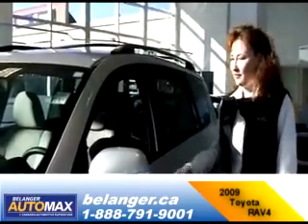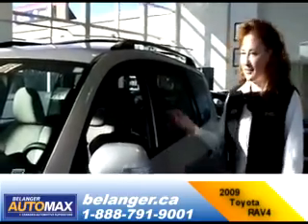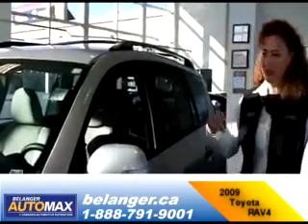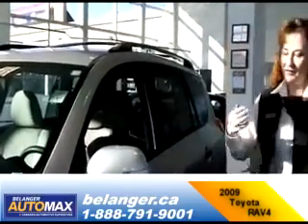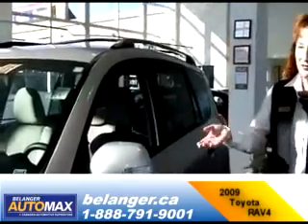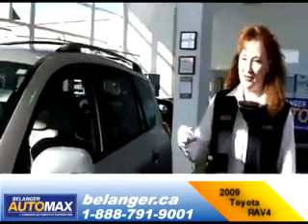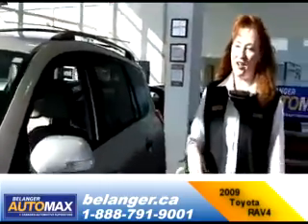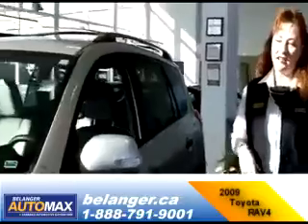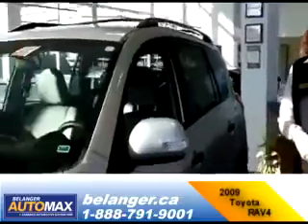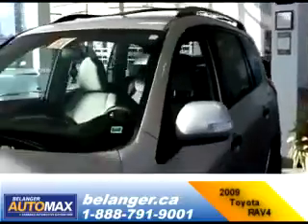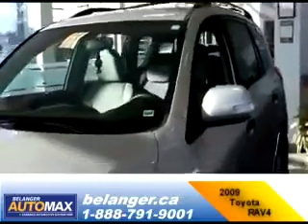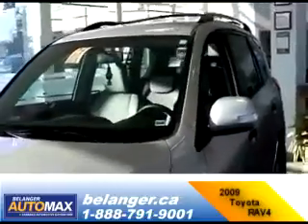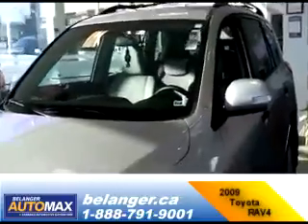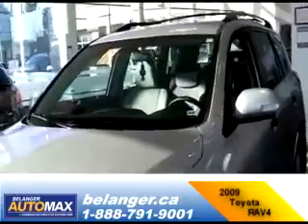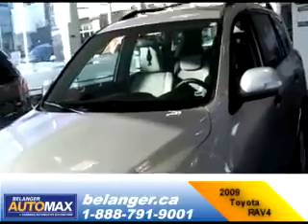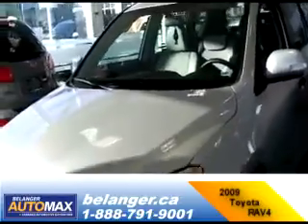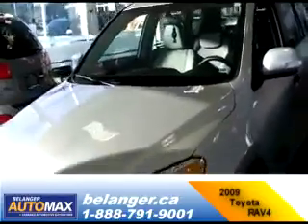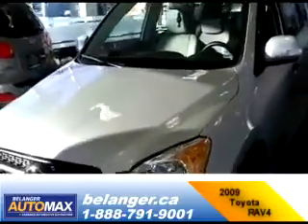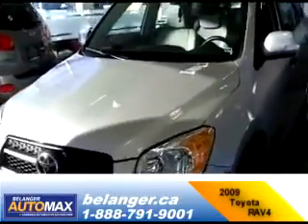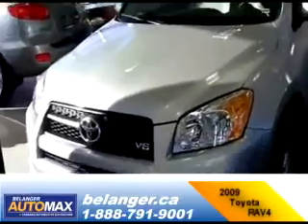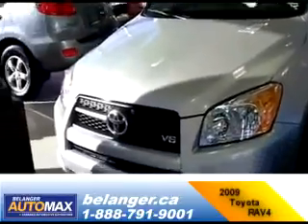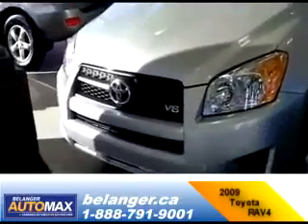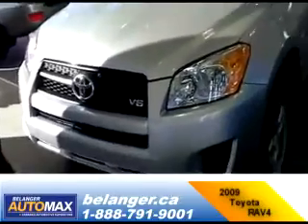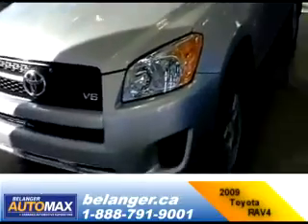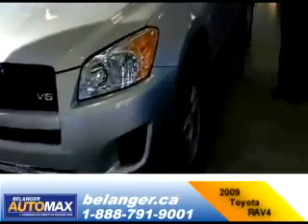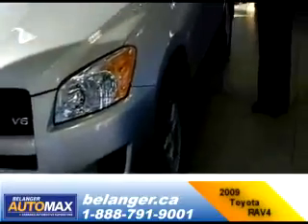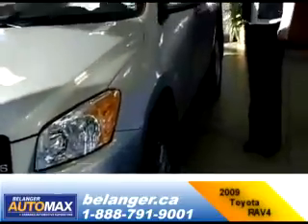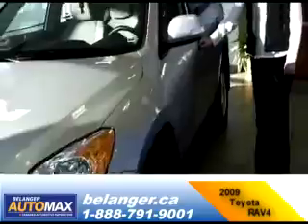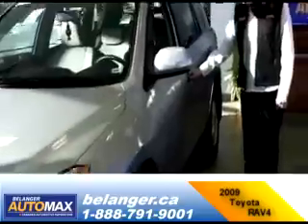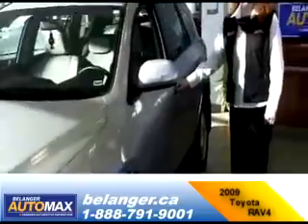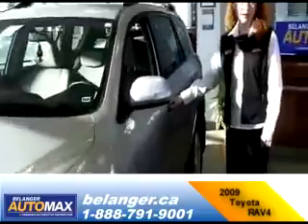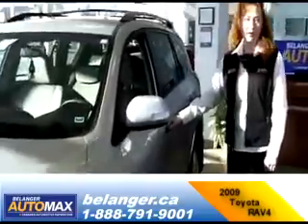For example here, we've got a 2009 Toyota RAV4. This one has very low kilometers, is extremely well equipped, and it is a true 4x4.